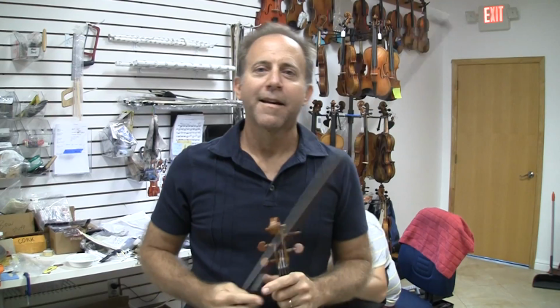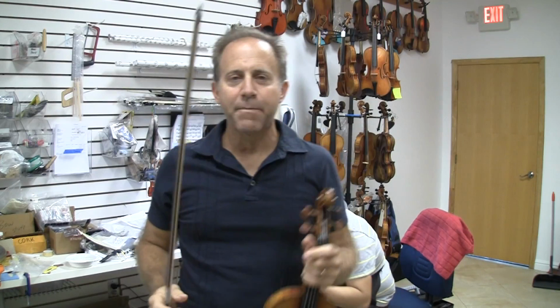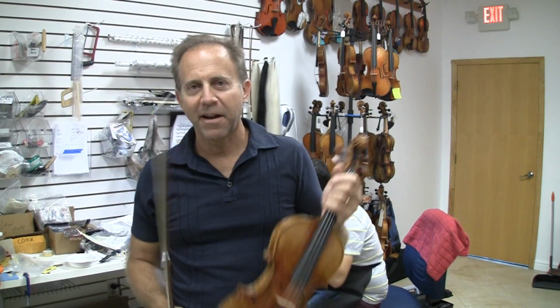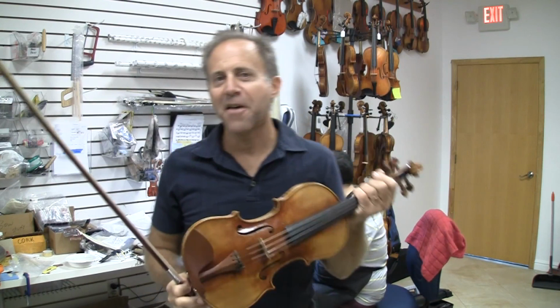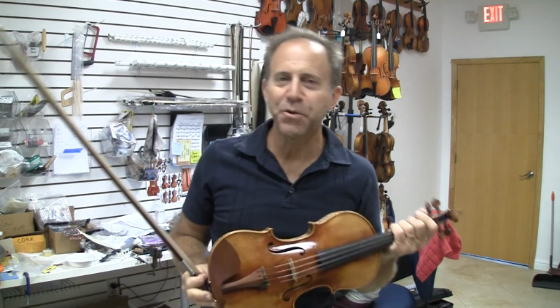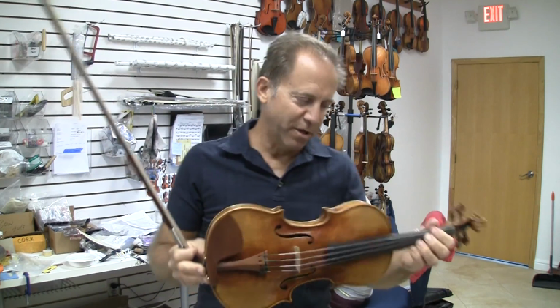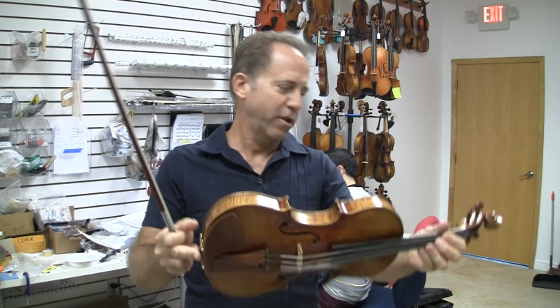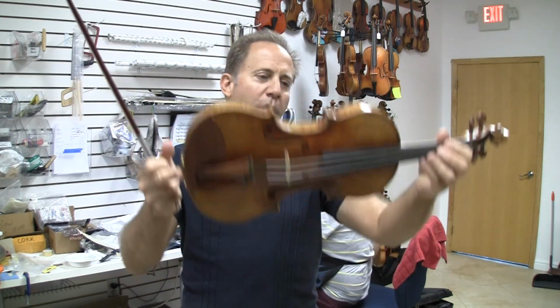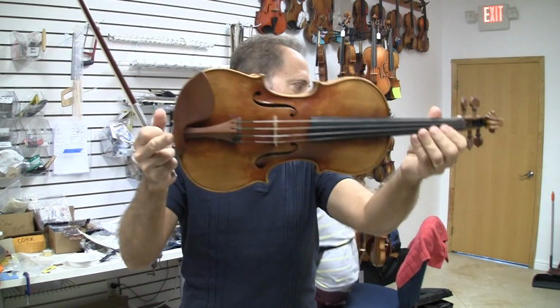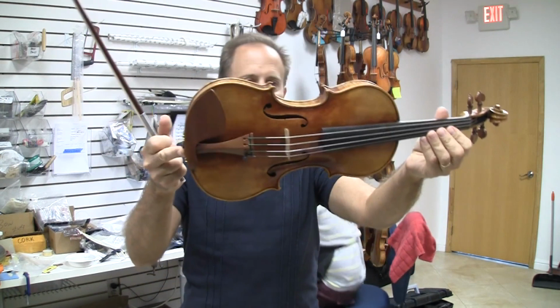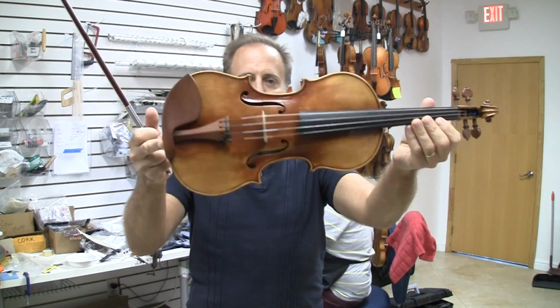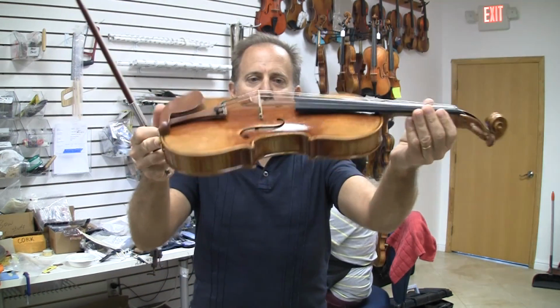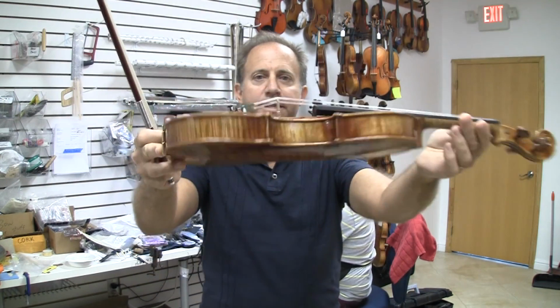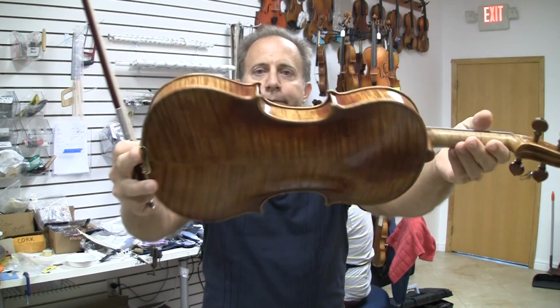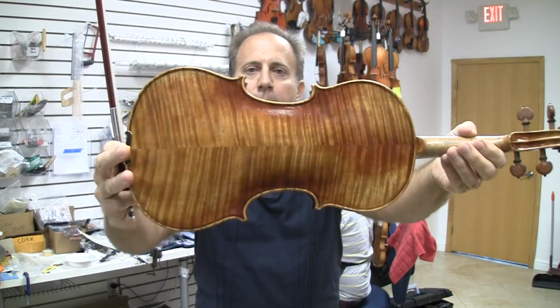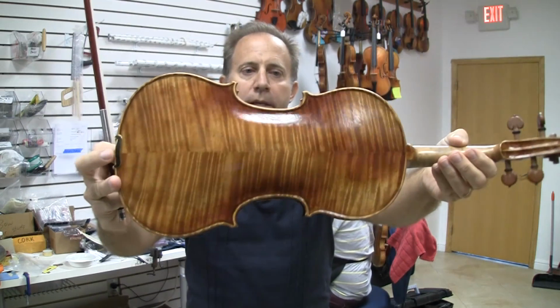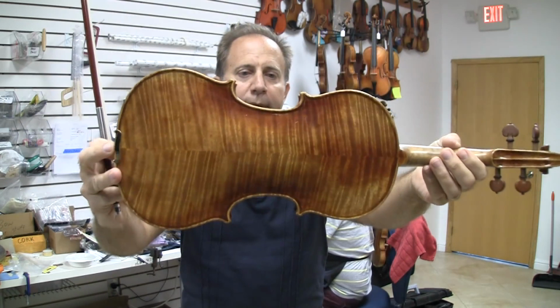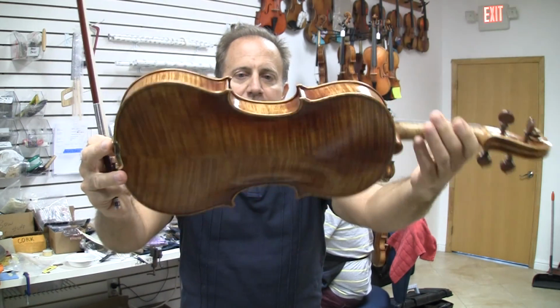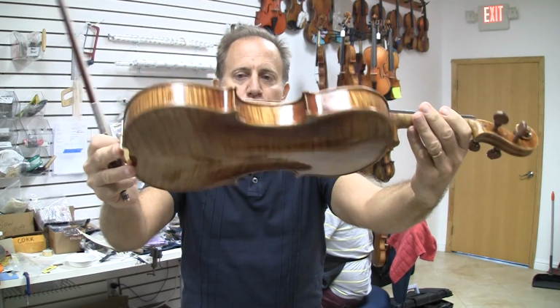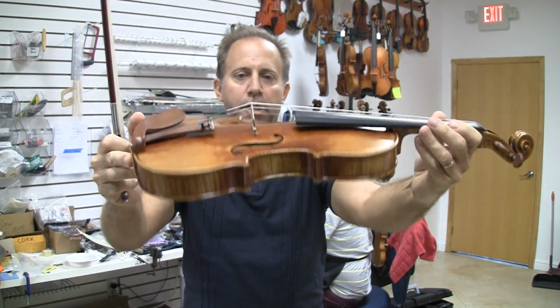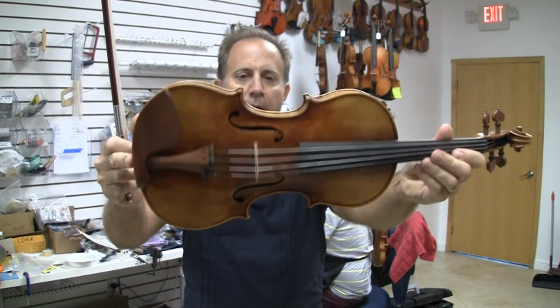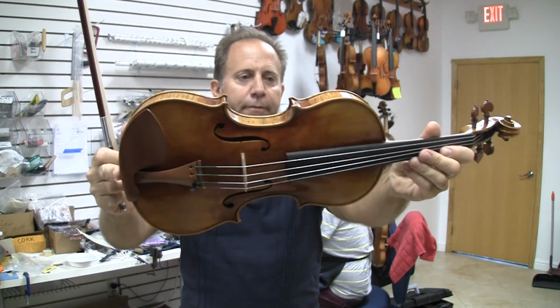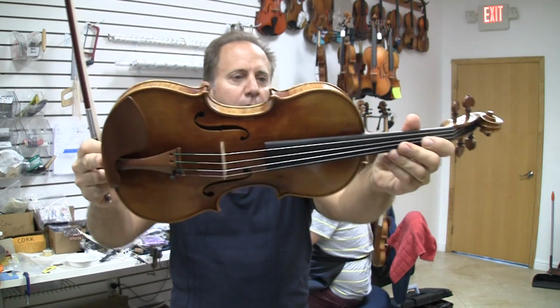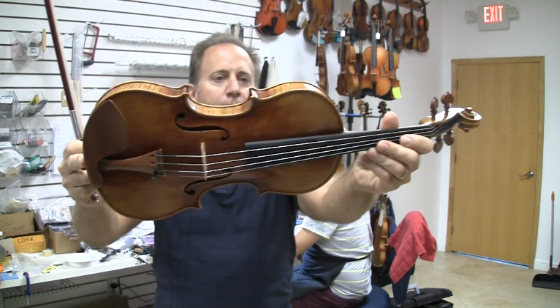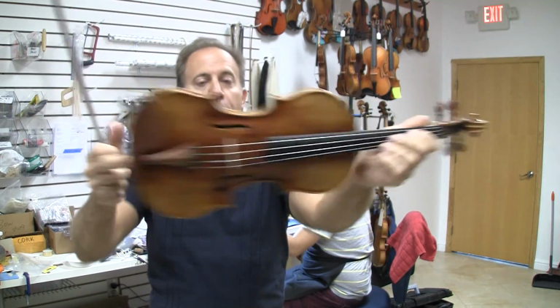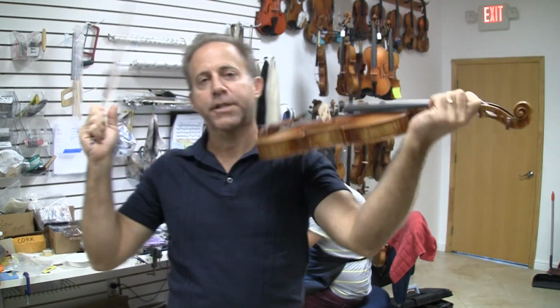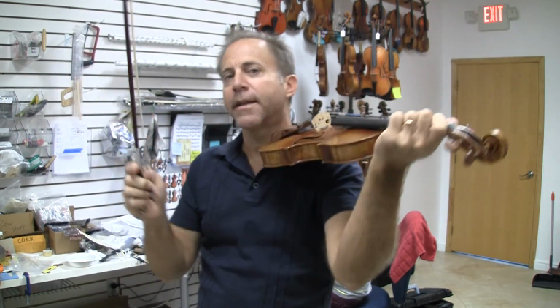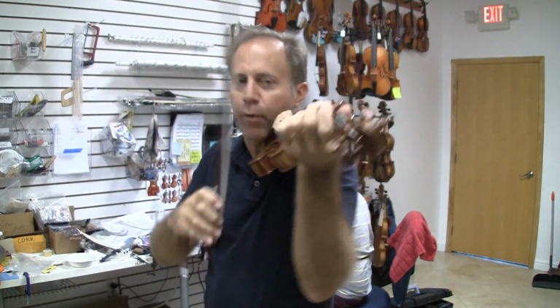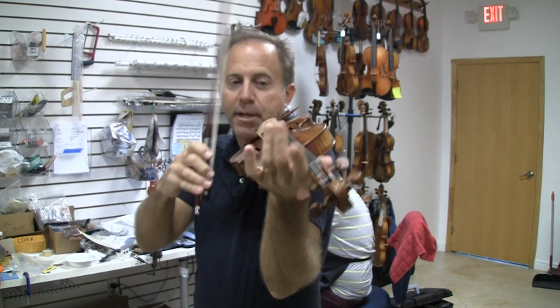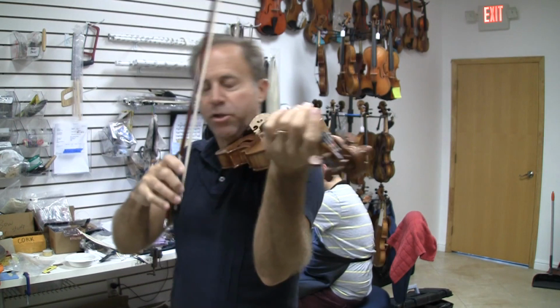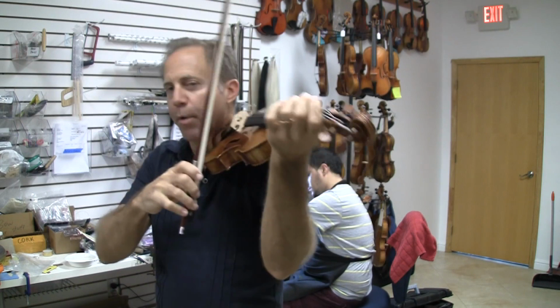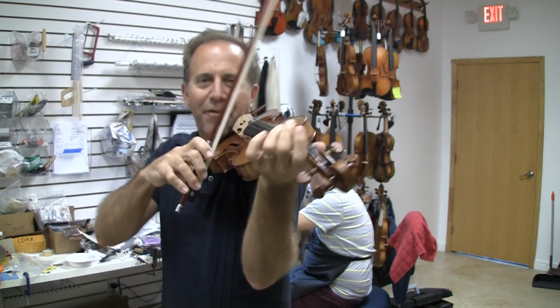Hey Barron, I have two soils for you. One has a brighter sound and one has a darker sound. This one maybe has a nicer look, but I prefer the darker sound on the other one, but let me let you hear both of them.